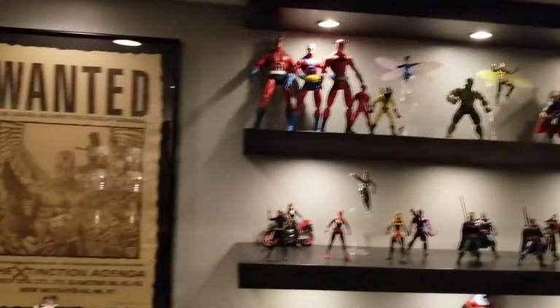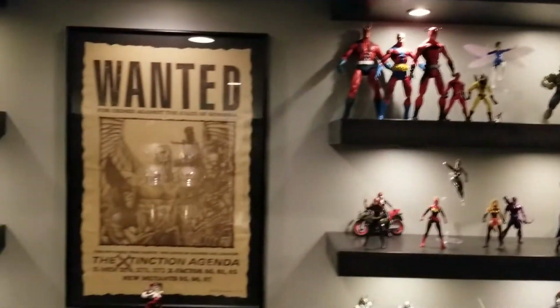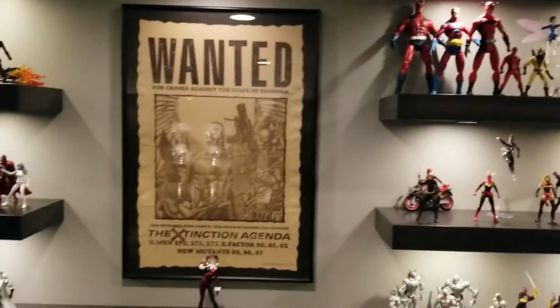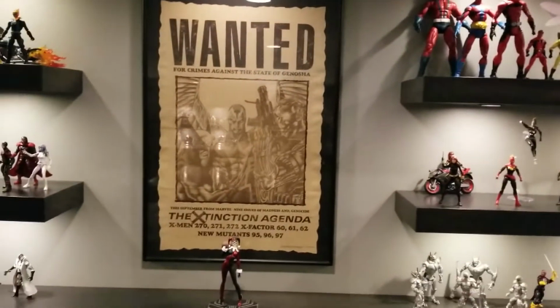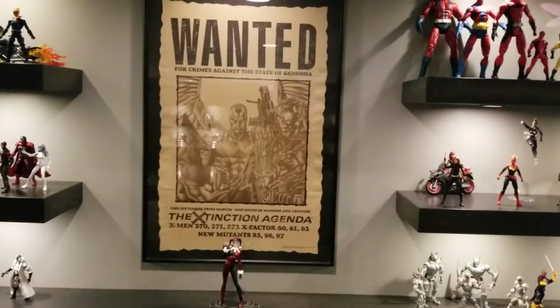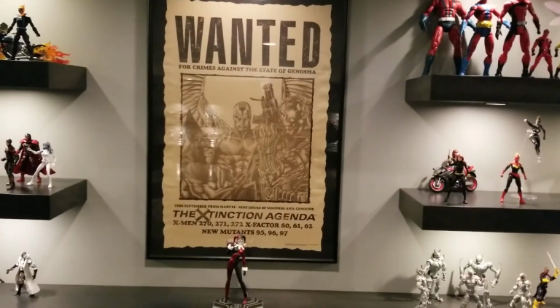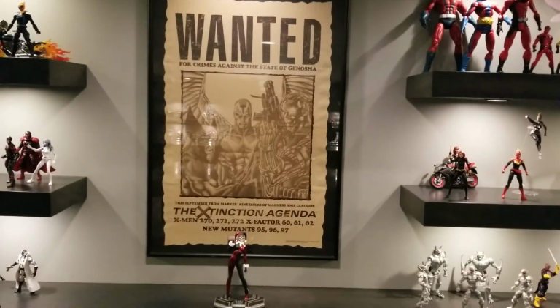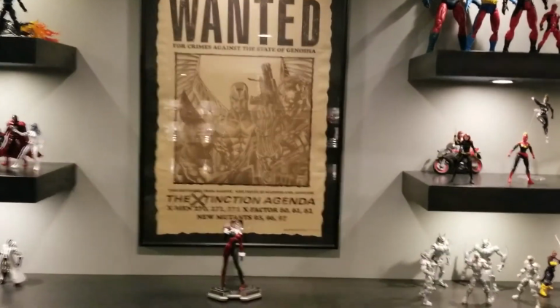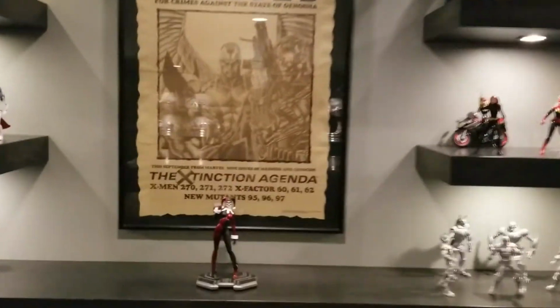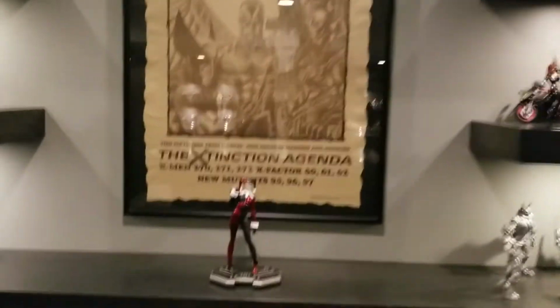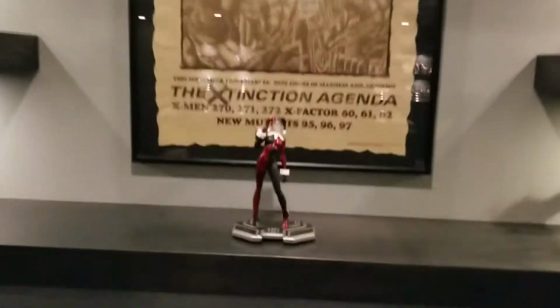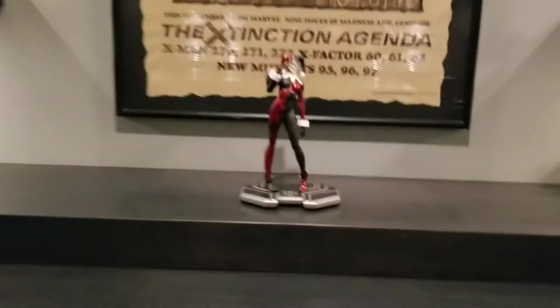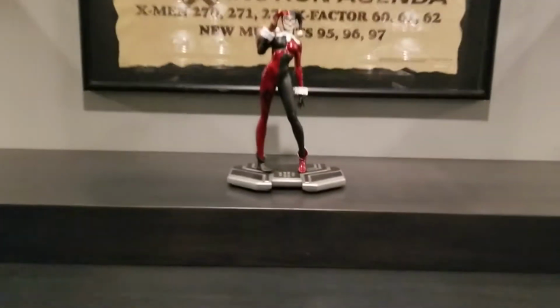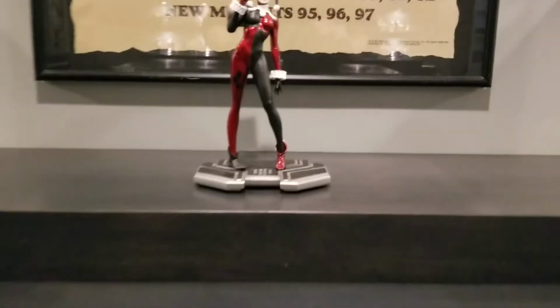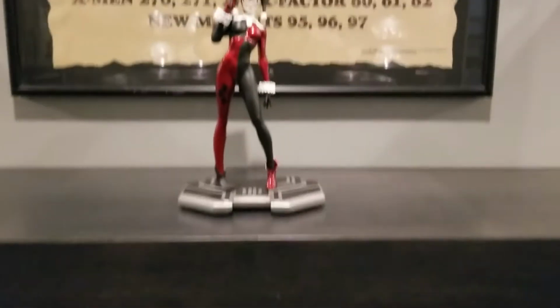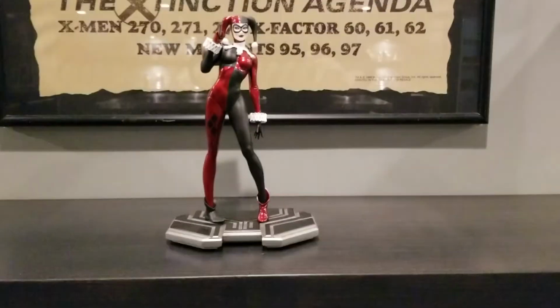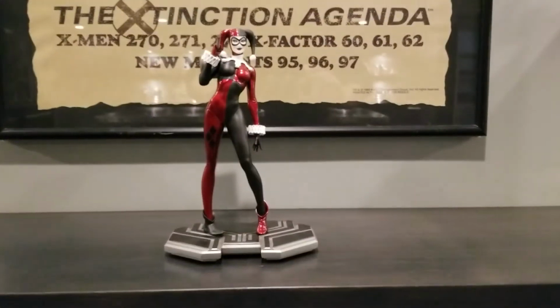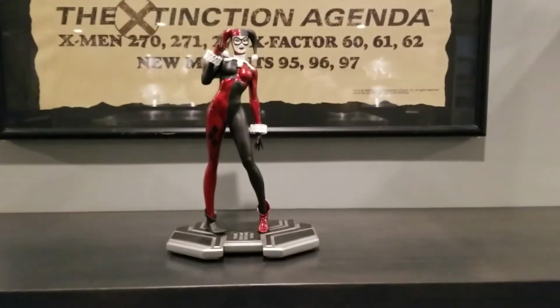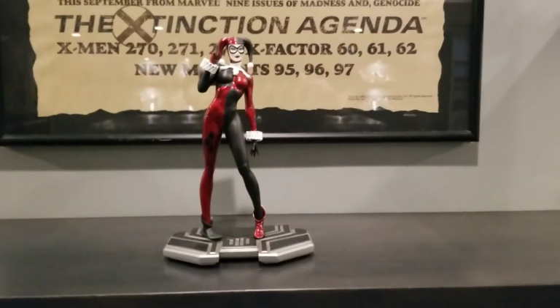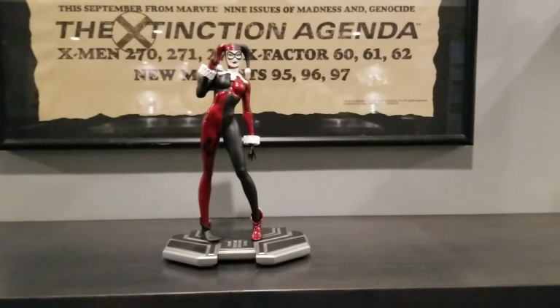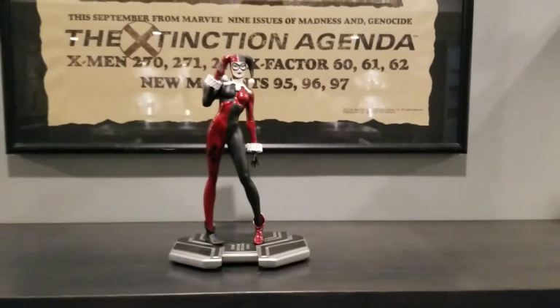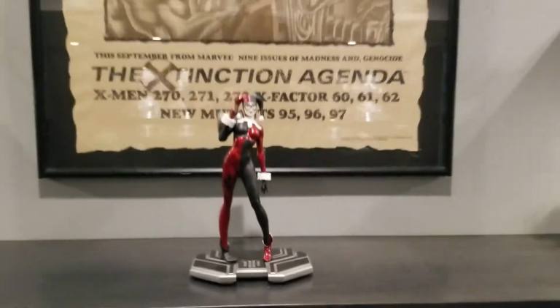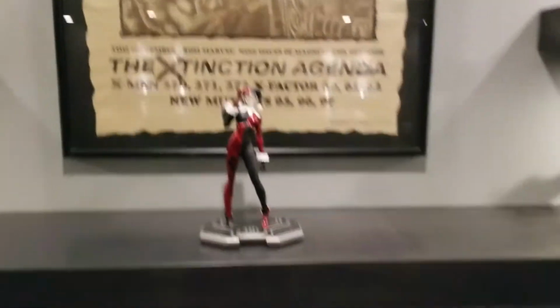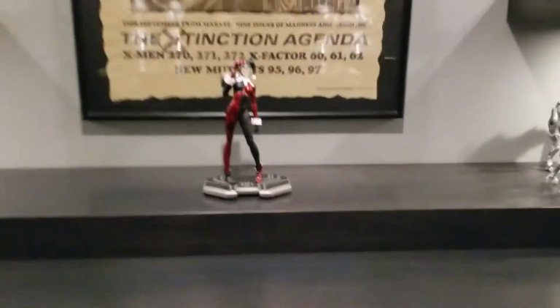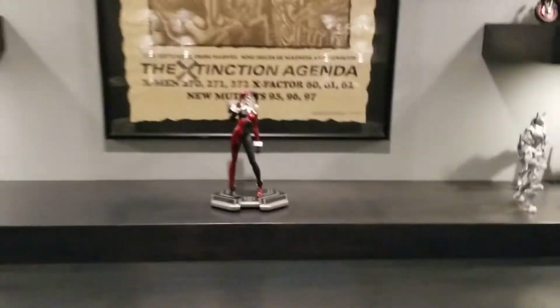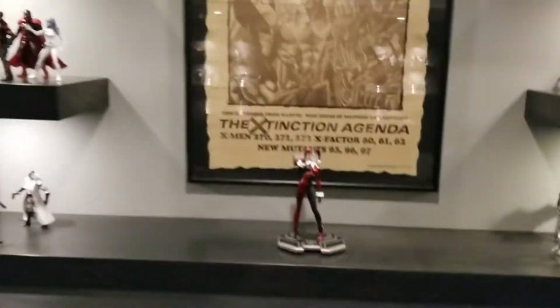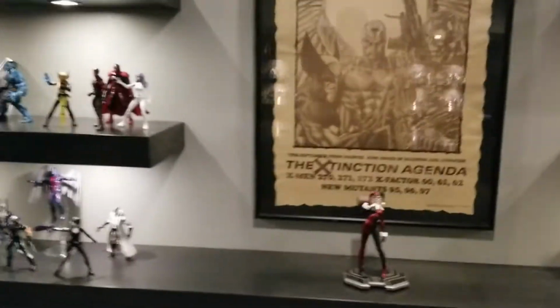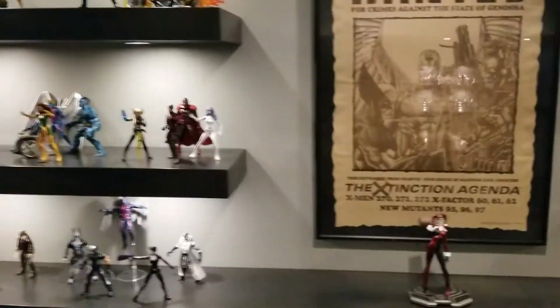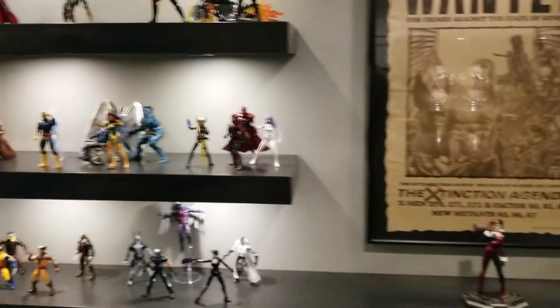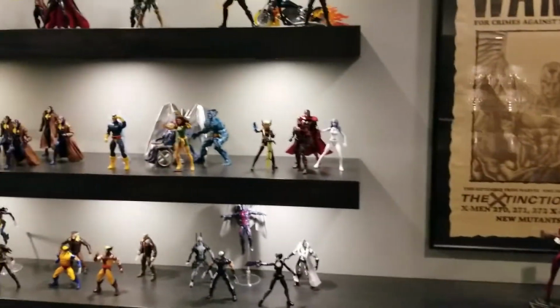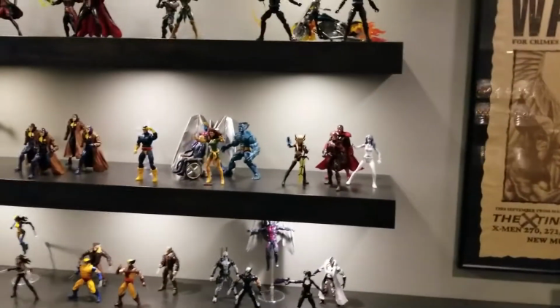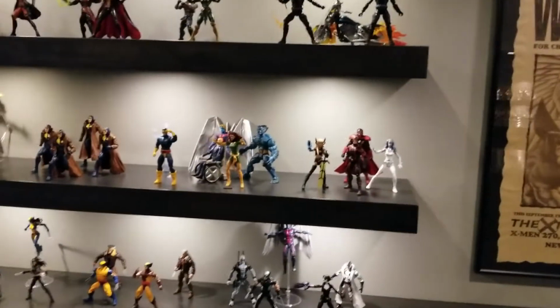I have this Jim Lee Wanted poster — you may recognize her. It's the only DC character in the whole room. So thanks guys for that.